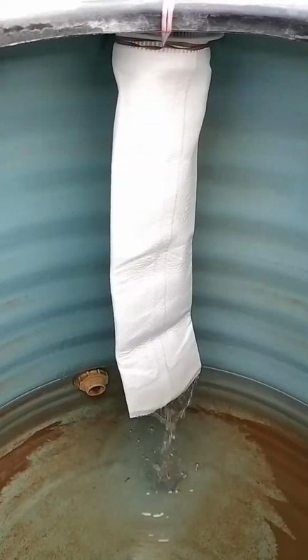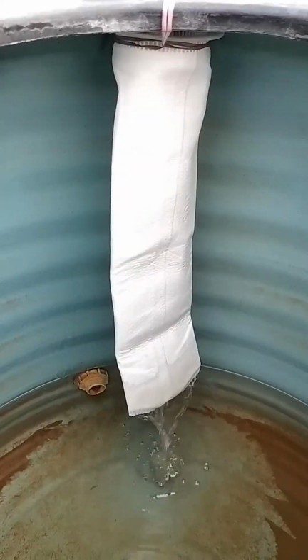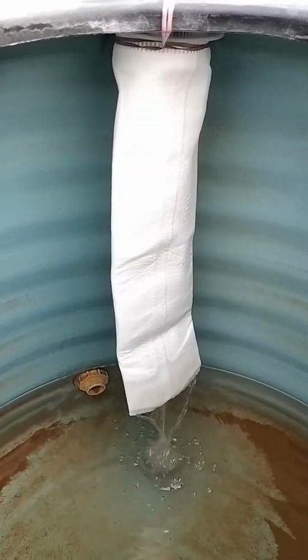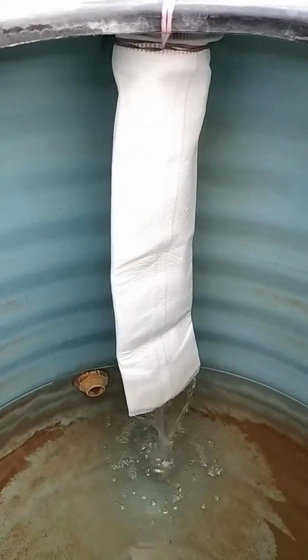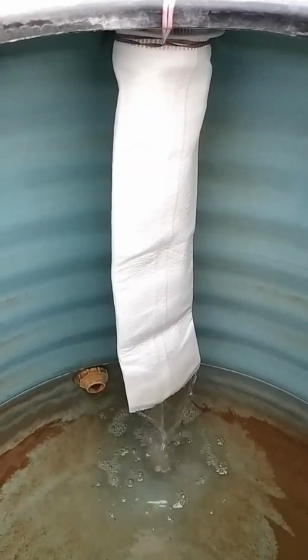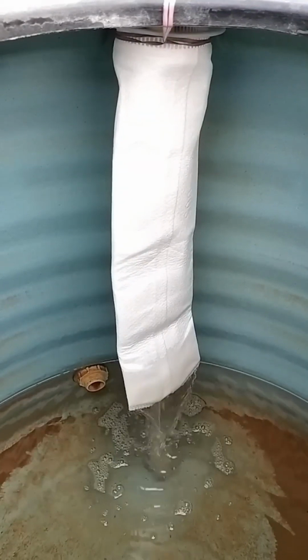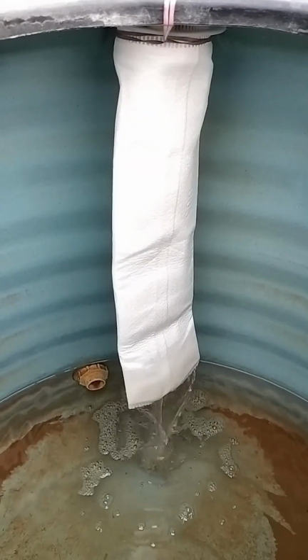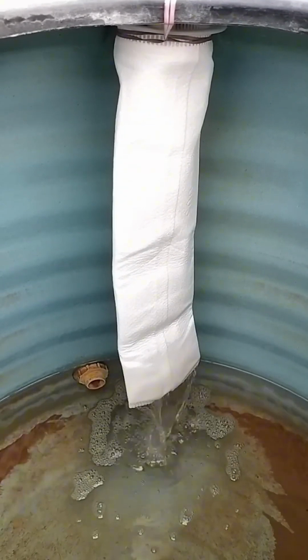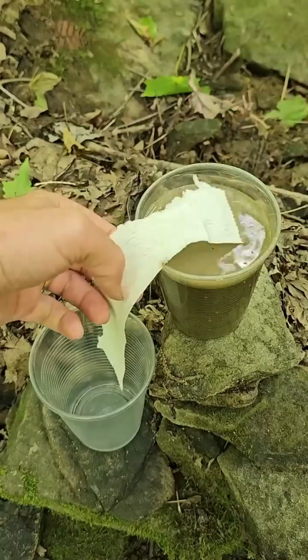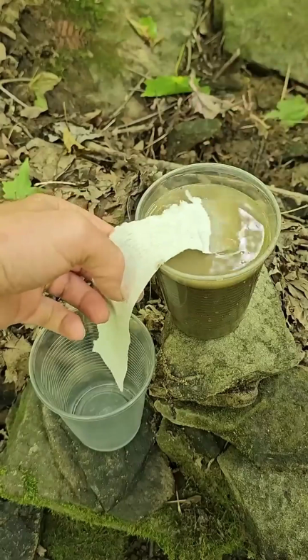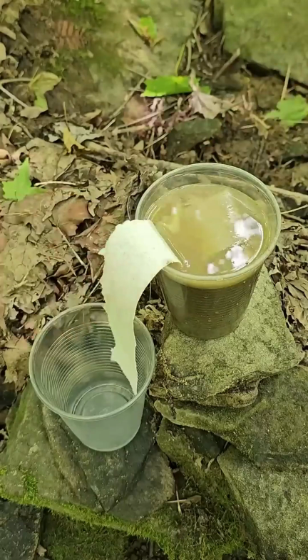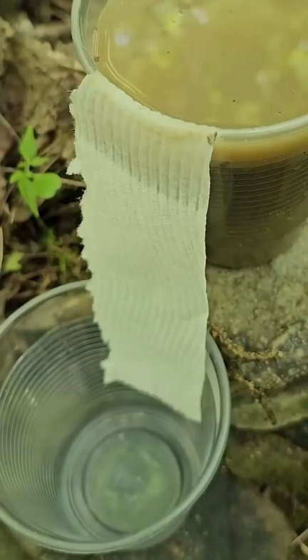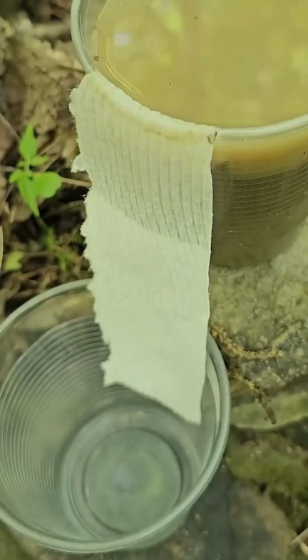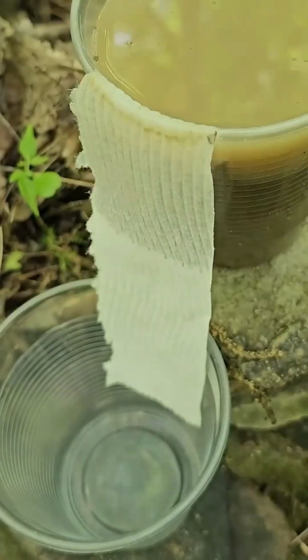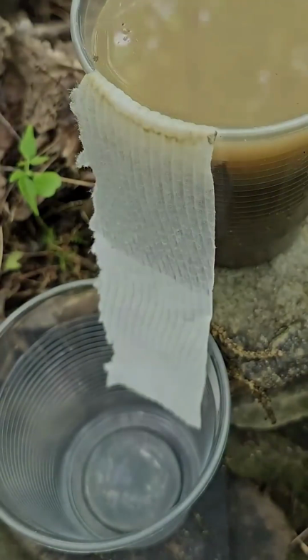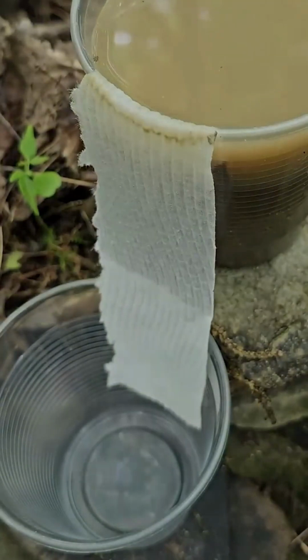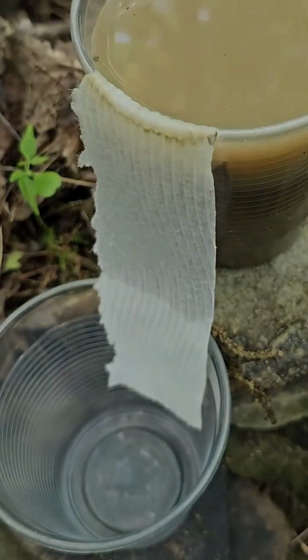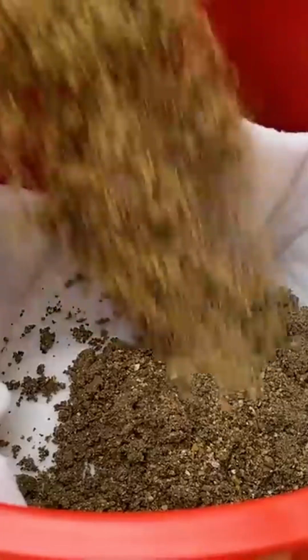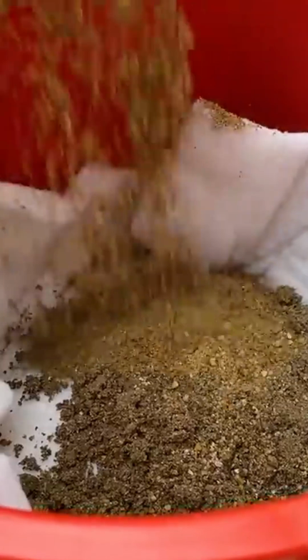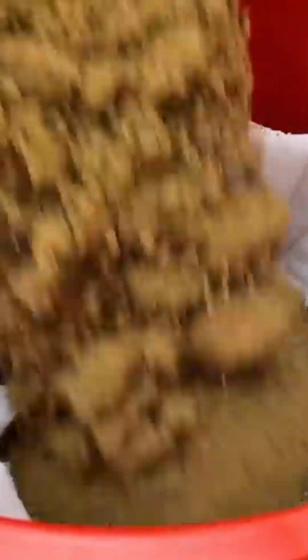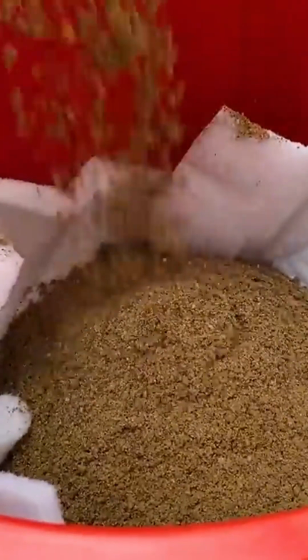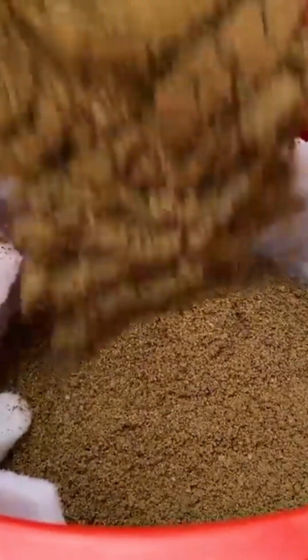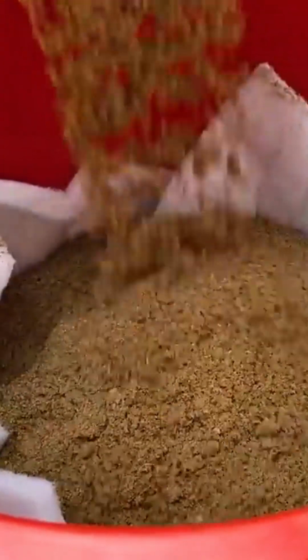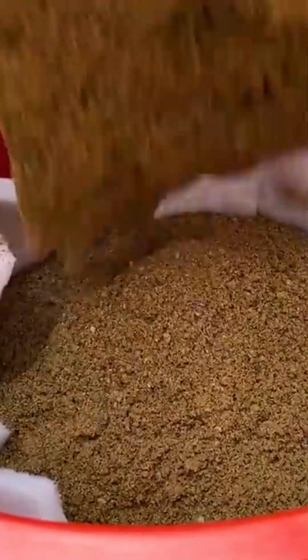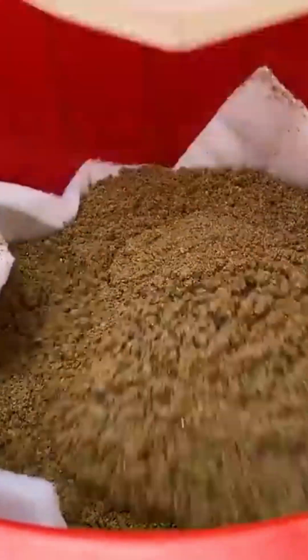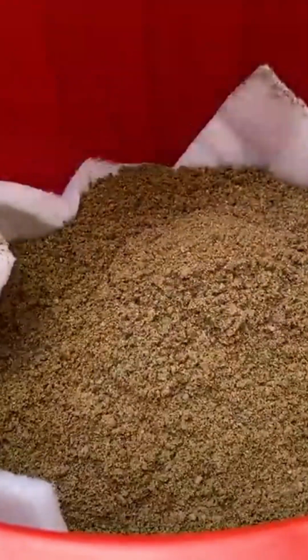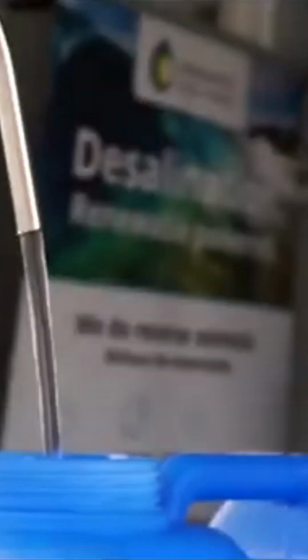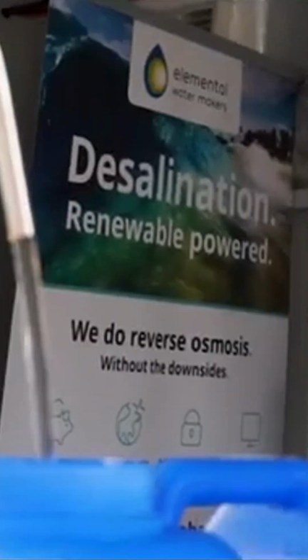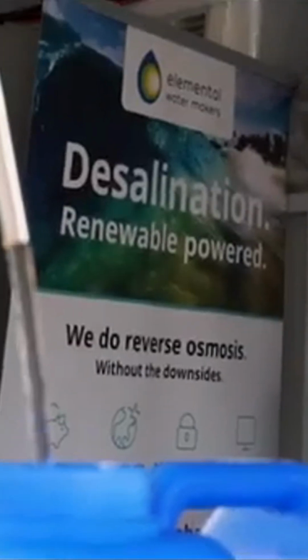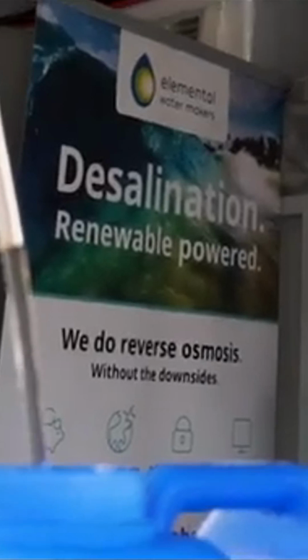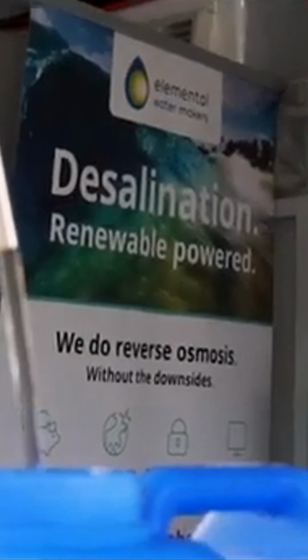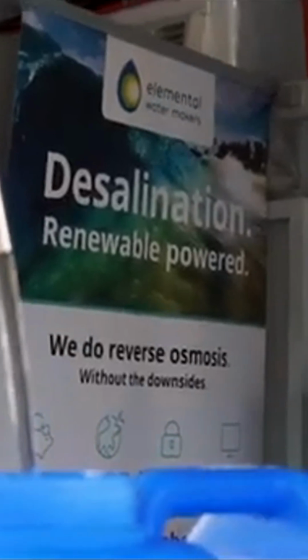For maximum safety, combine all three methods. Start with cloth filtering, then sand filtration, and finish with solar disinfection. This addresses physical, chemical, and biological contamination.